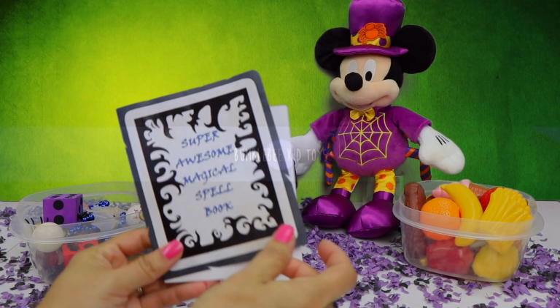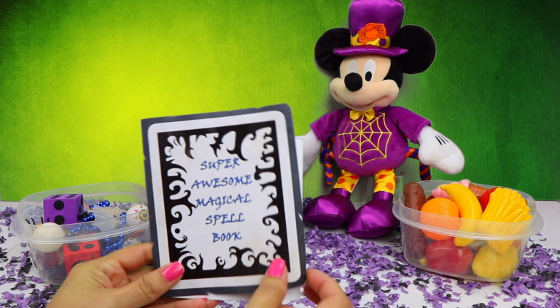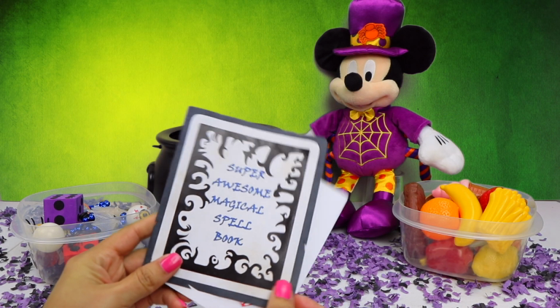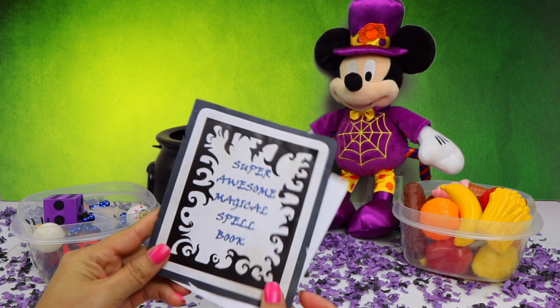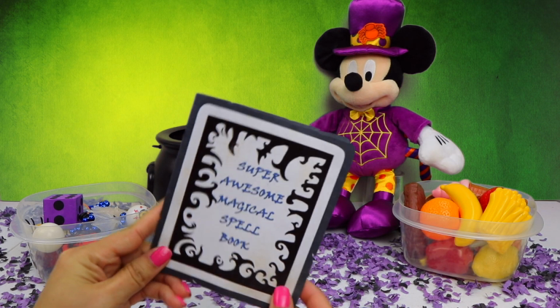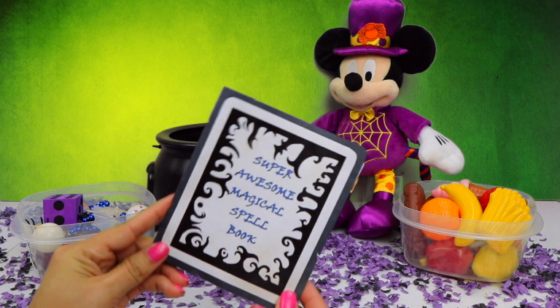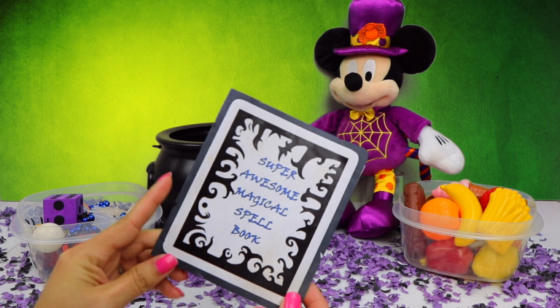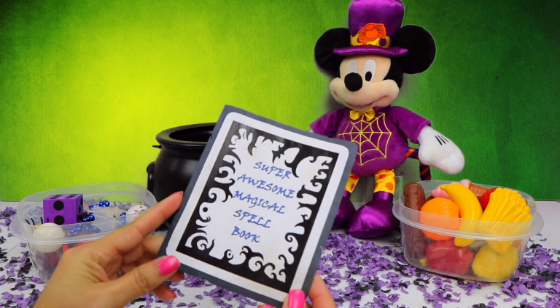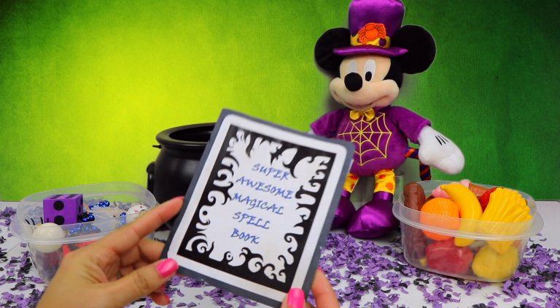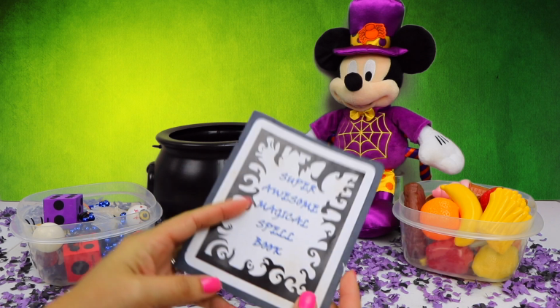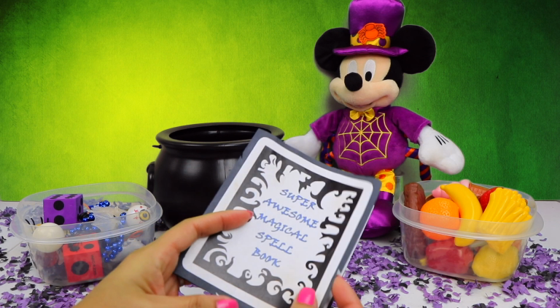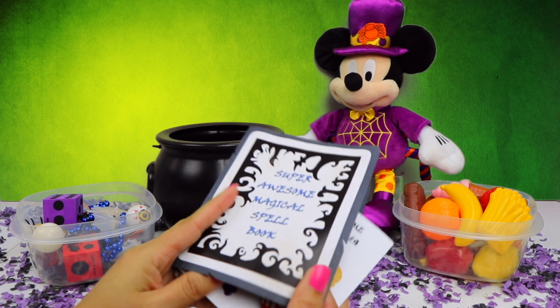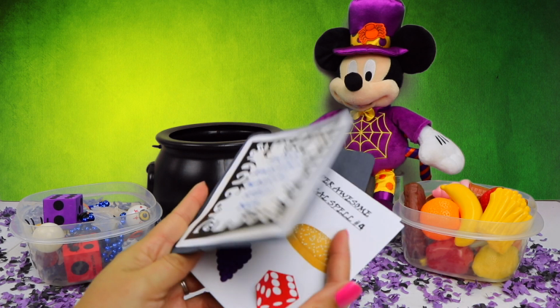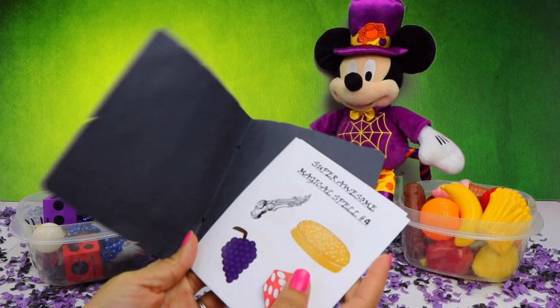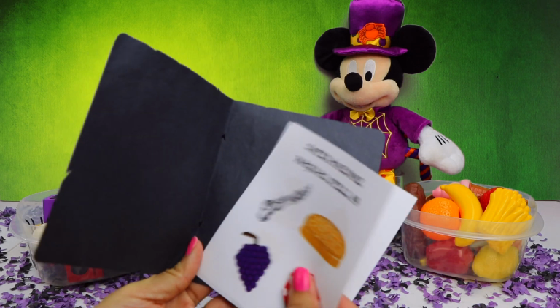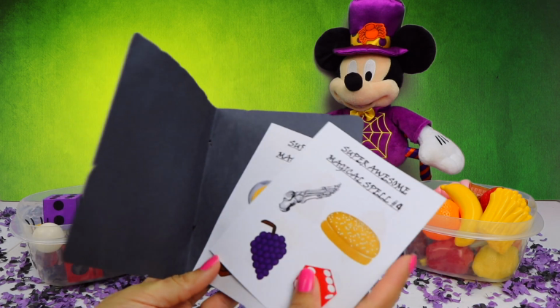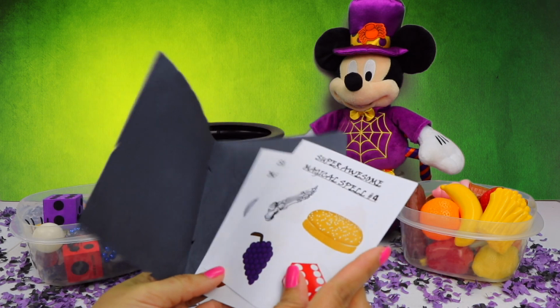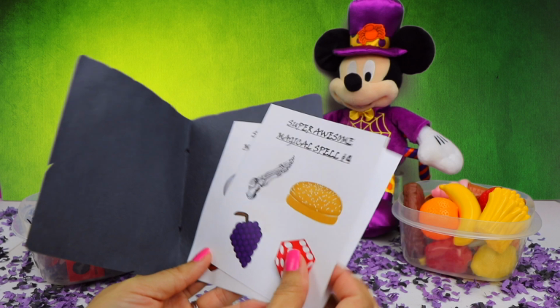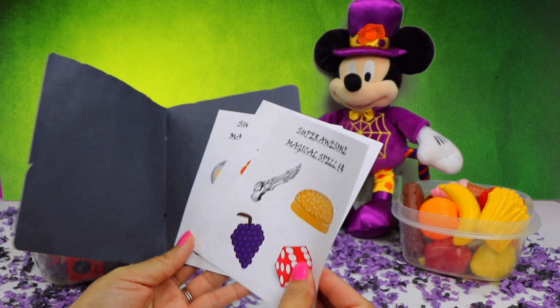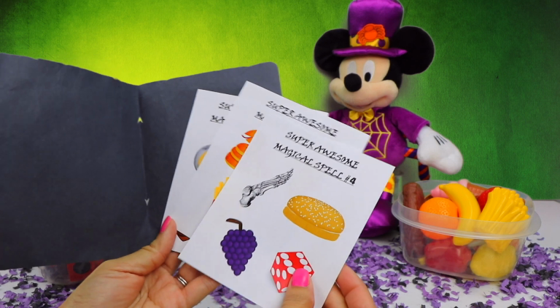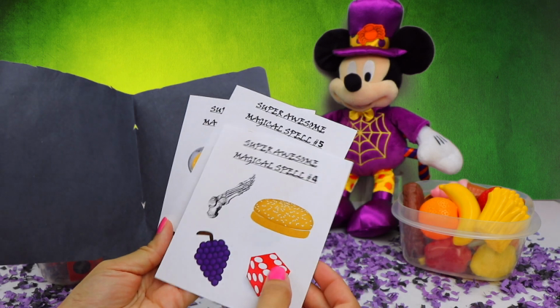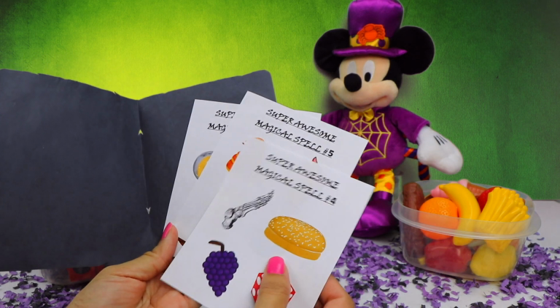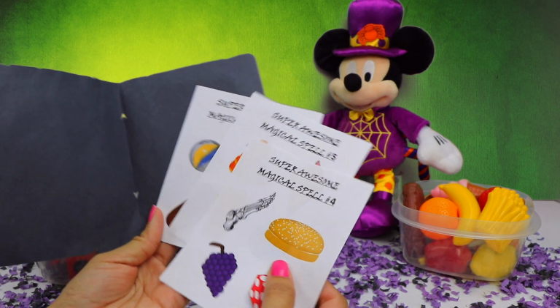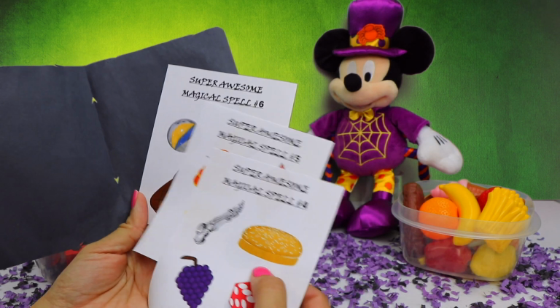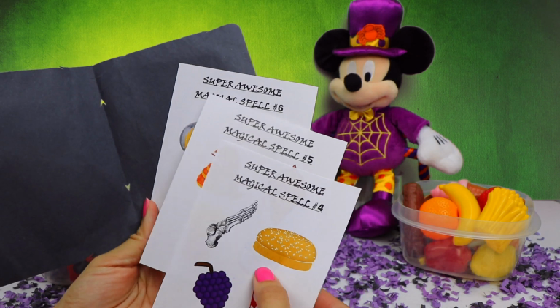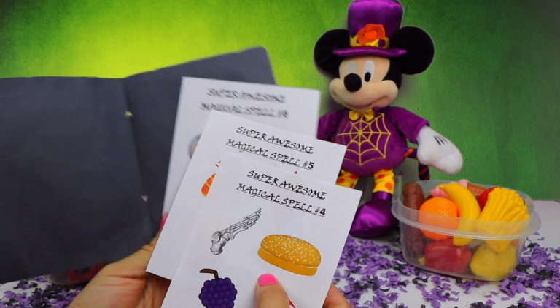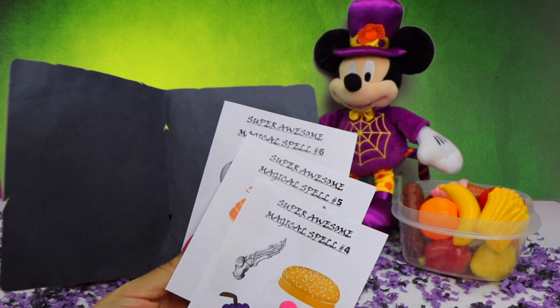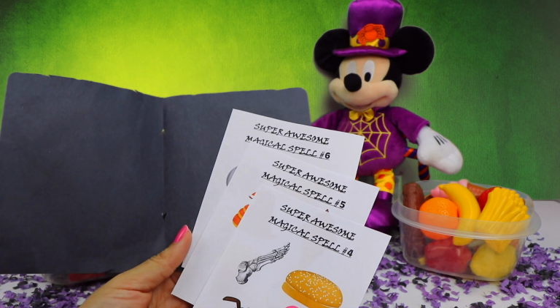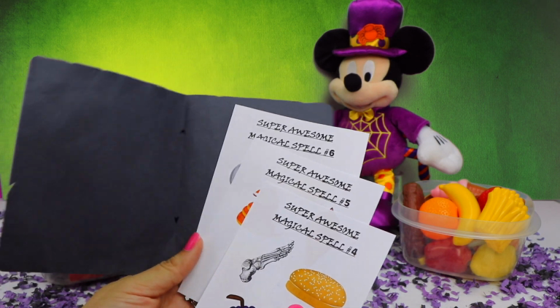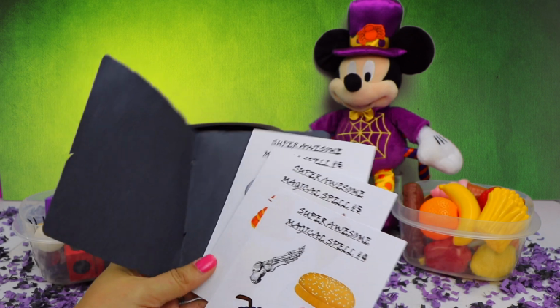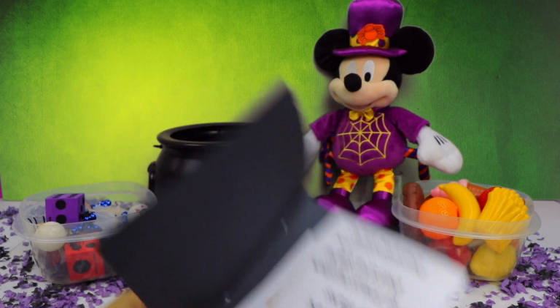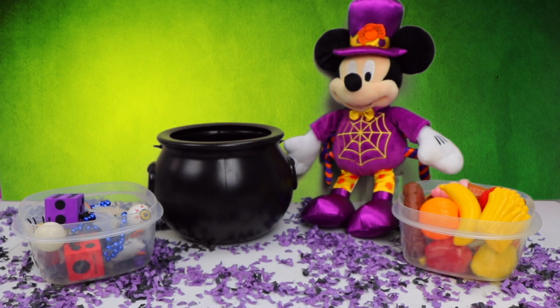Here is Mickey's super awesome magical spell book. Inside, we have magical spells number 4, 5, and 6. Let's take a look at spell number 4.